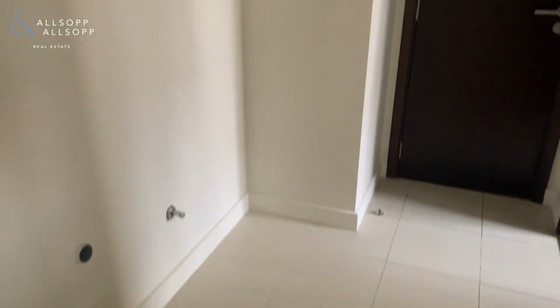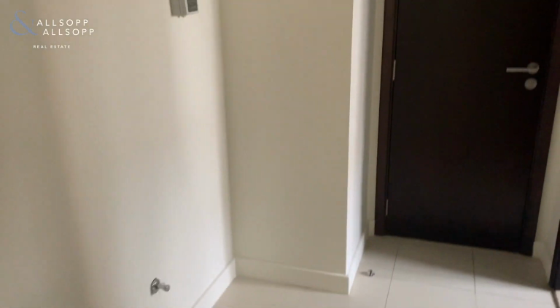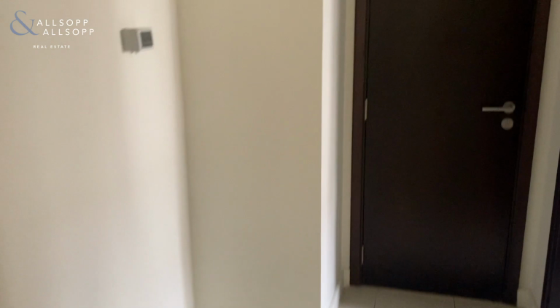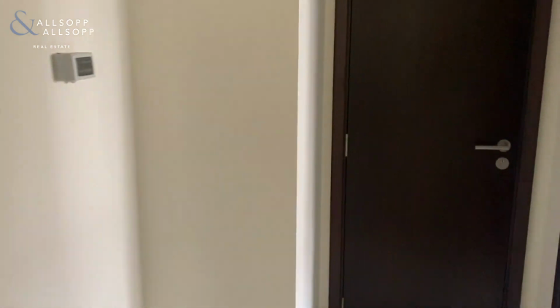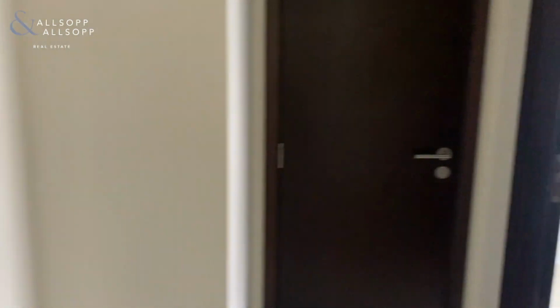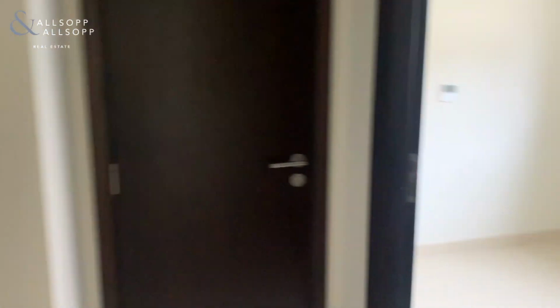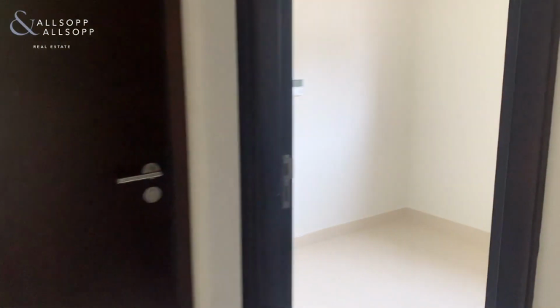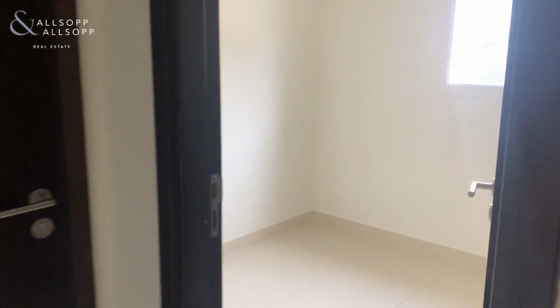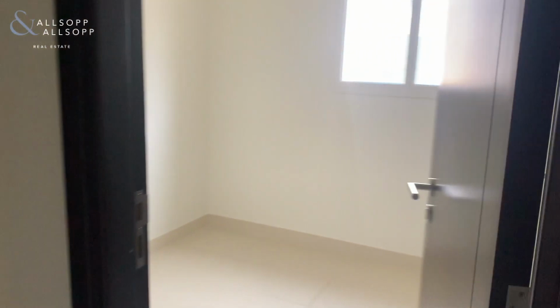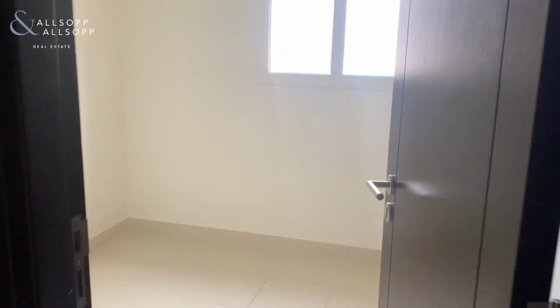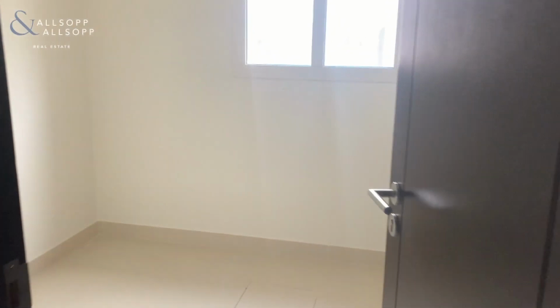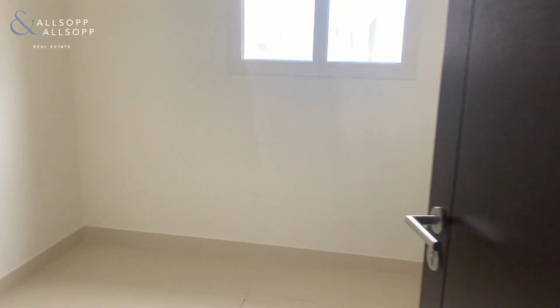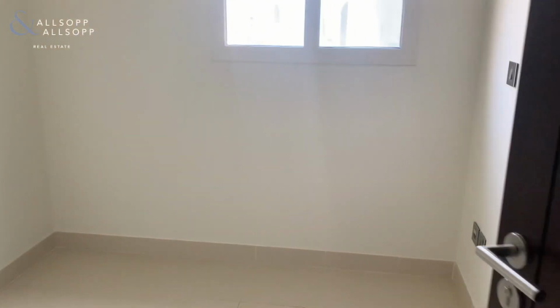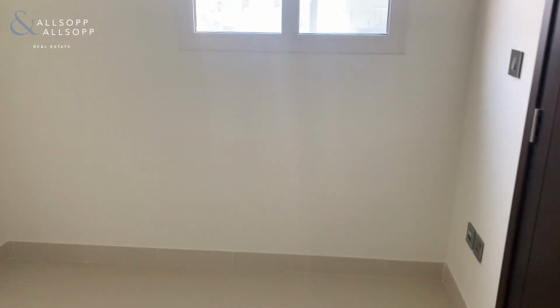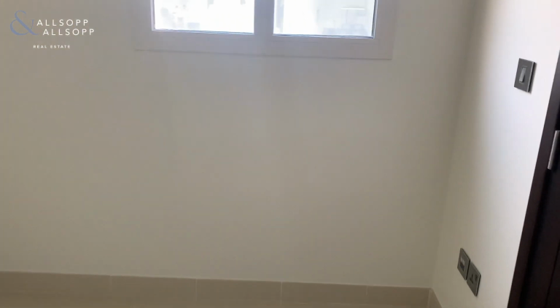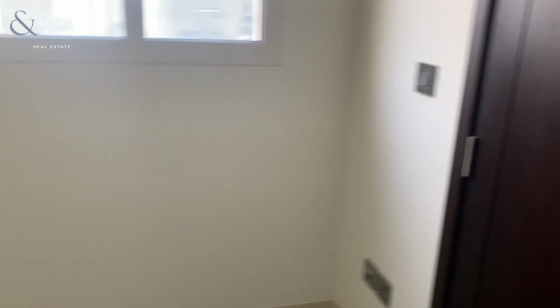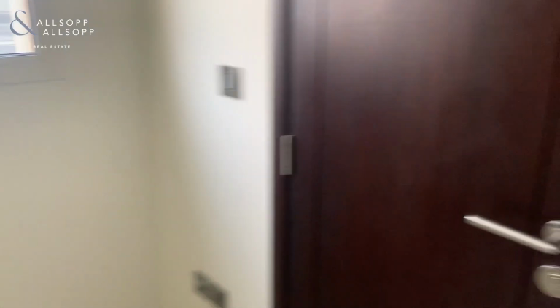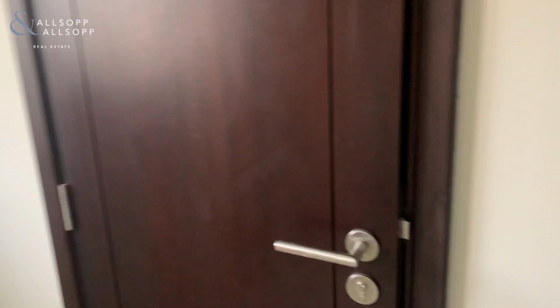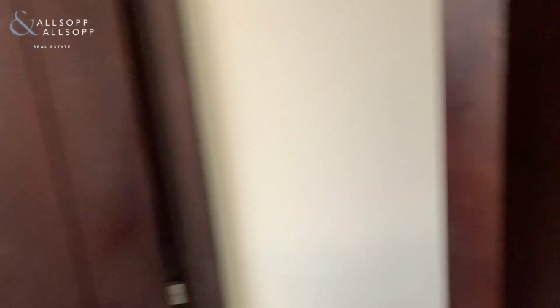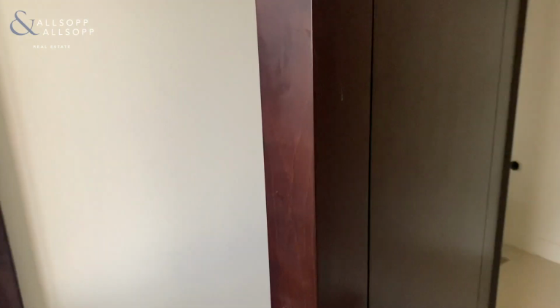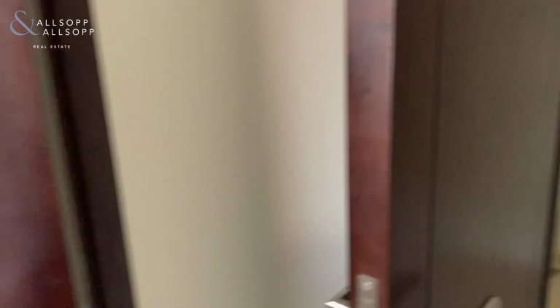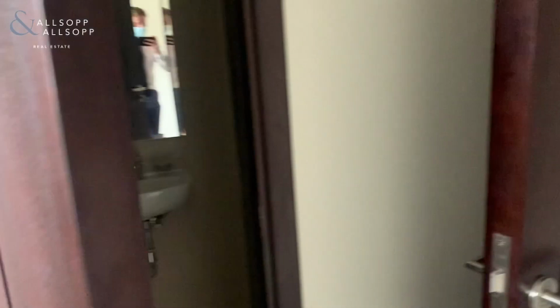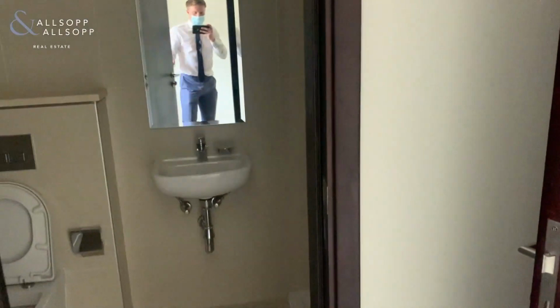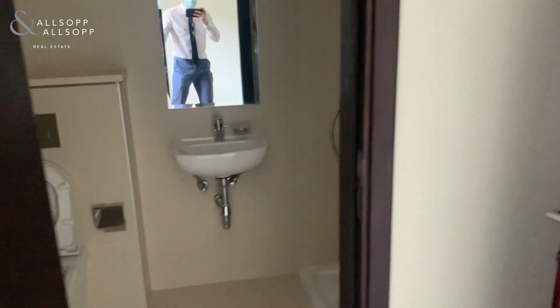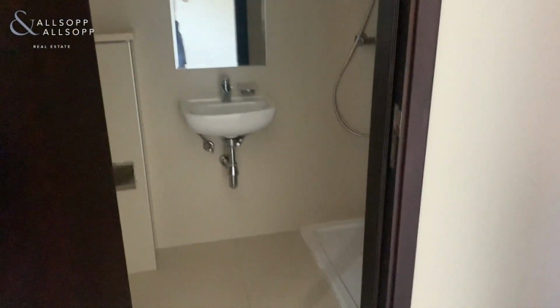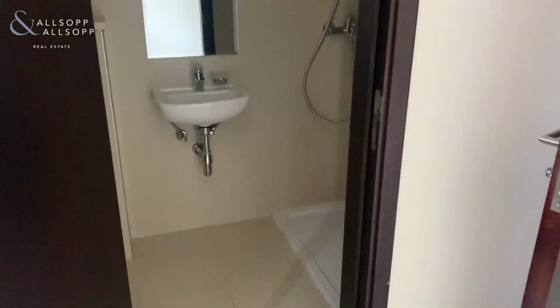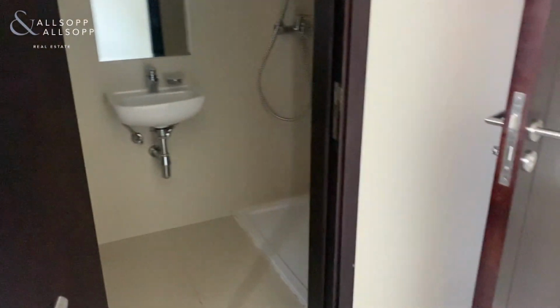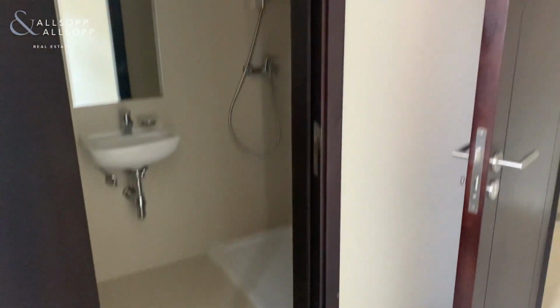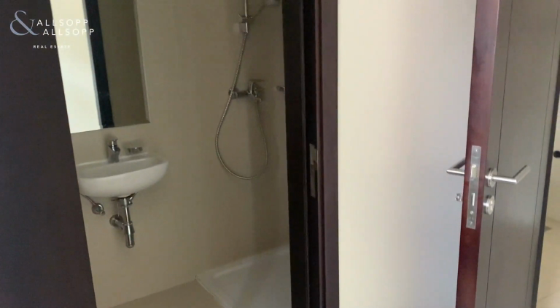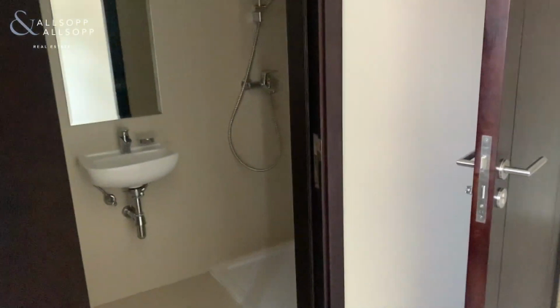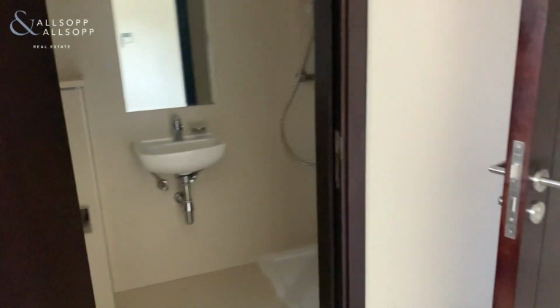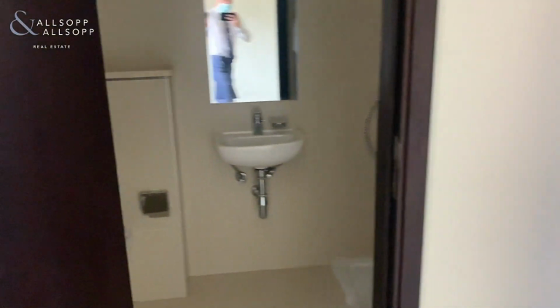Here's the maid's room — obviously a bathroom, plenty of size, comfortable living for your helper or your nanny.